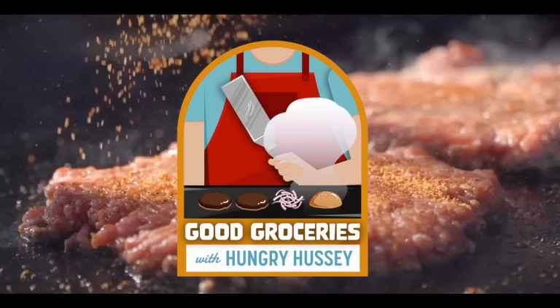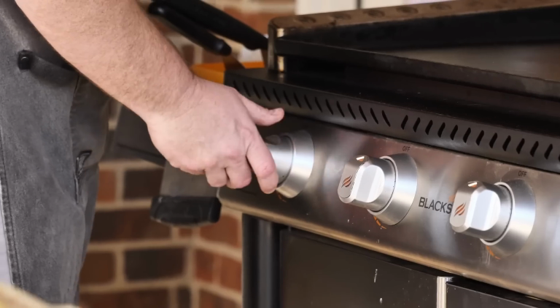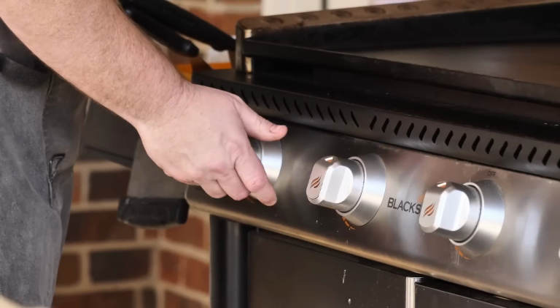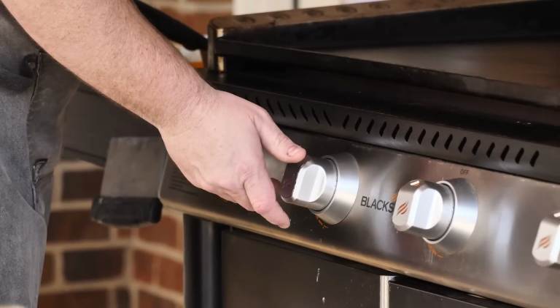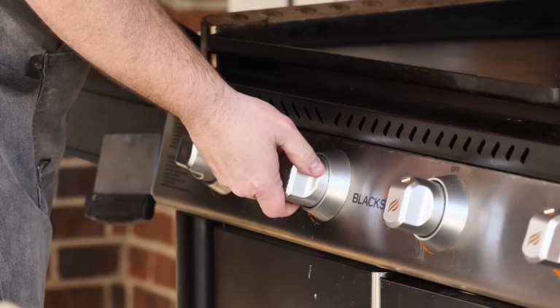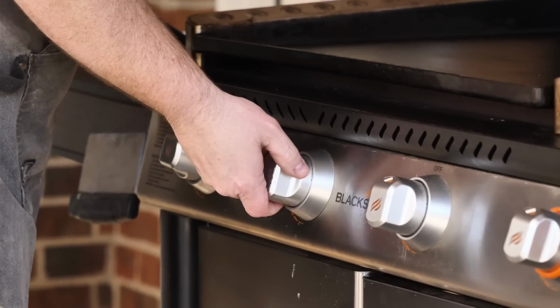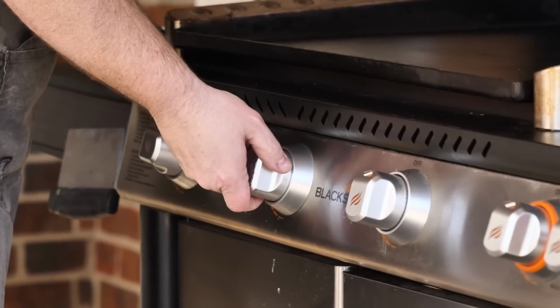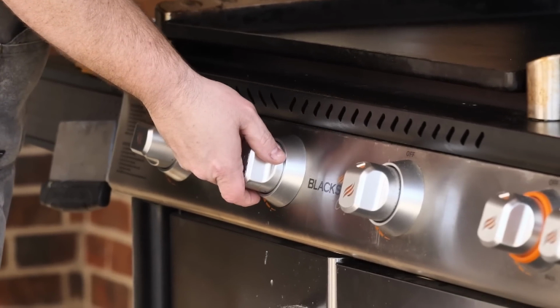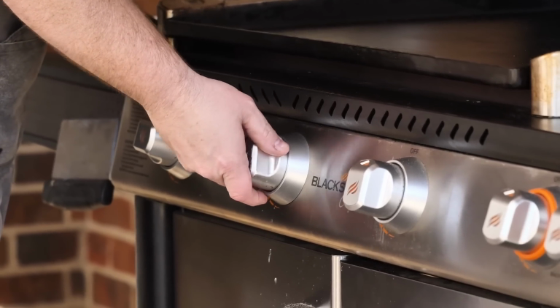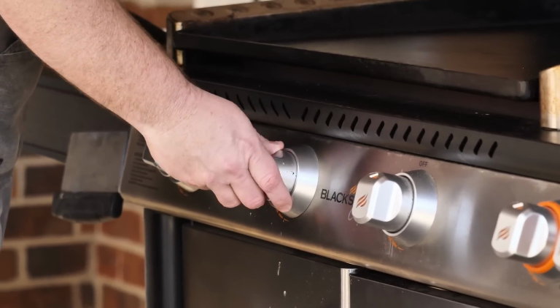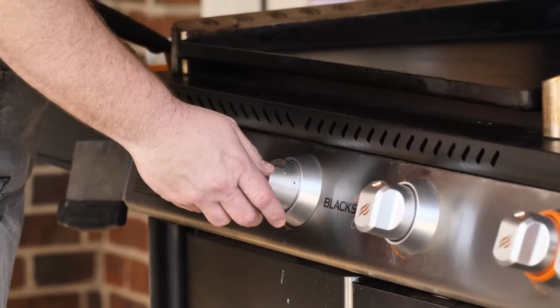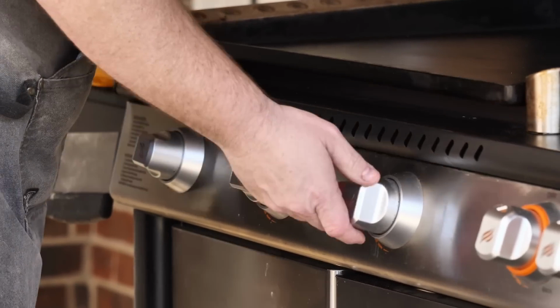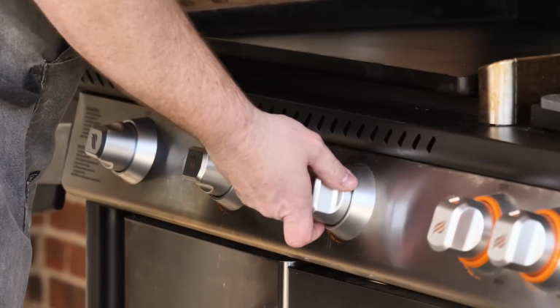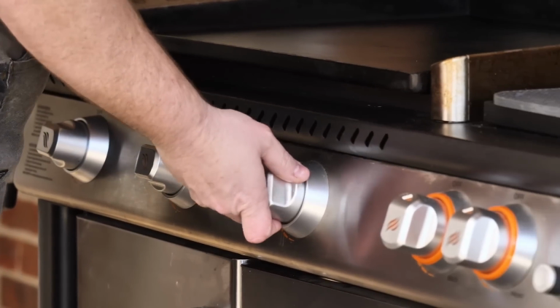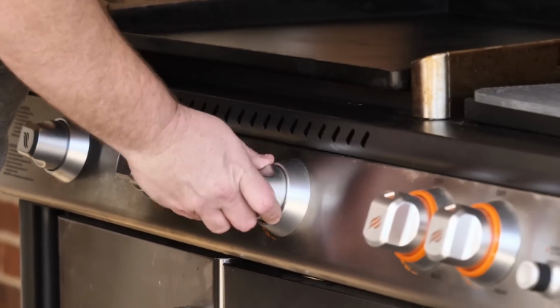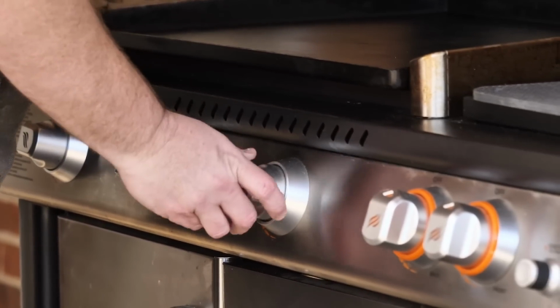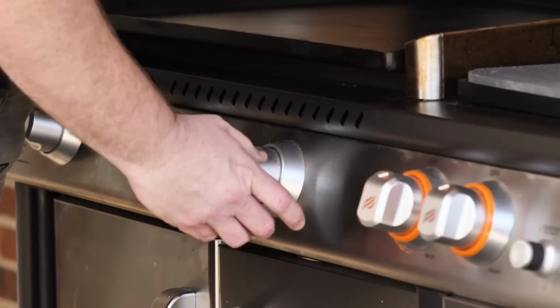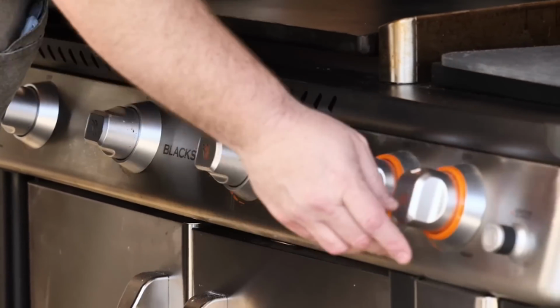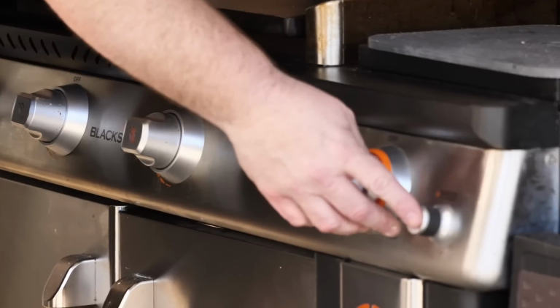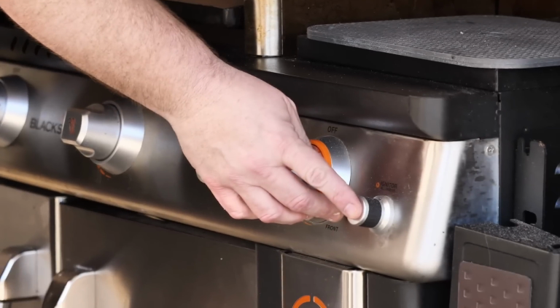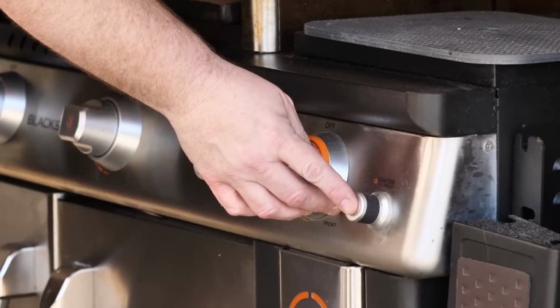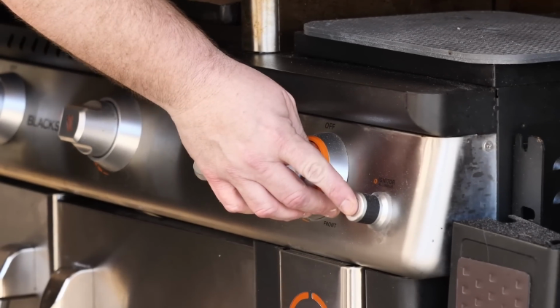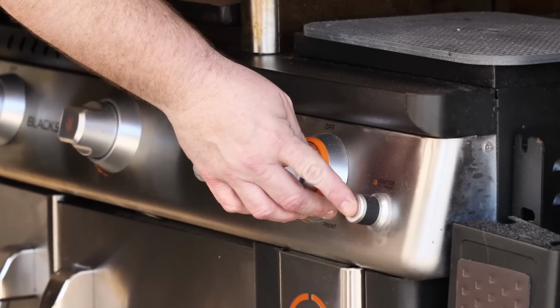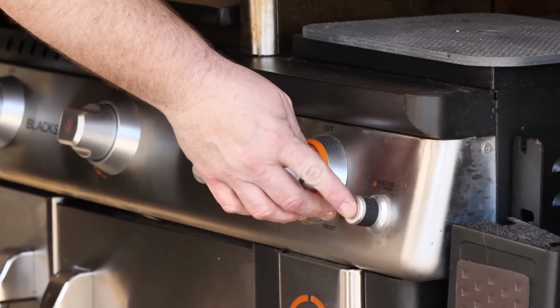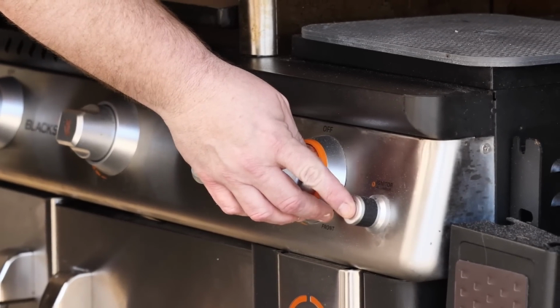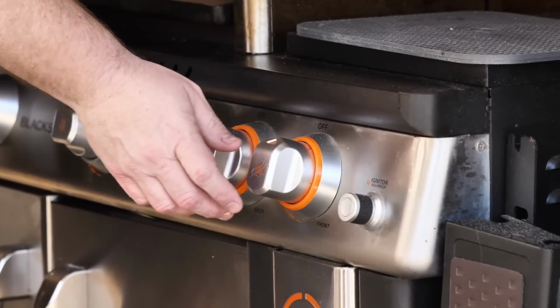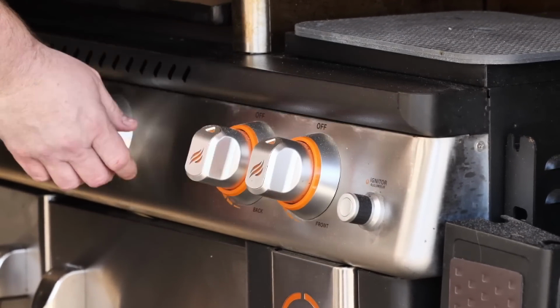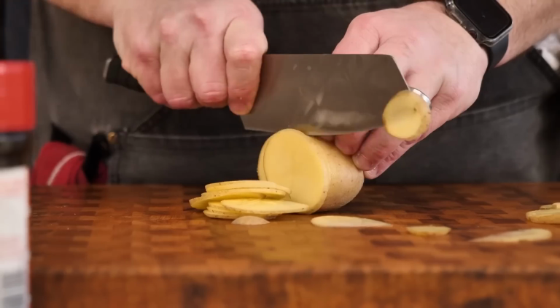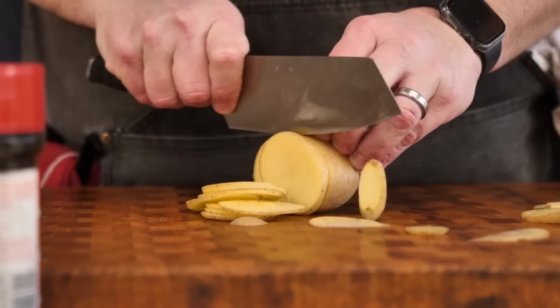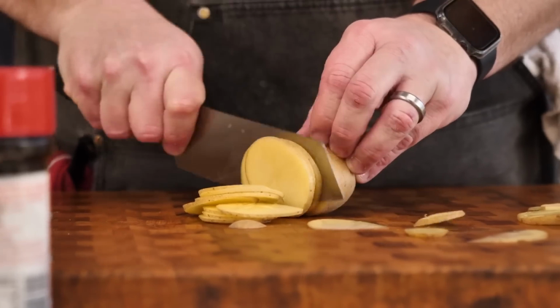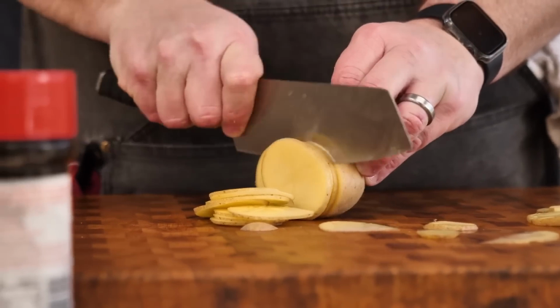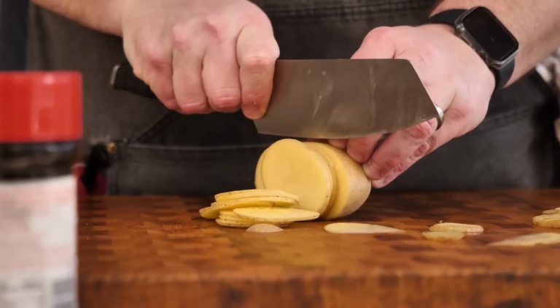Alright, first things first, let's get our Blackstone pre-warmed and going. We're just gonna set all the burners on low, get them ready for those pork chops and taters. Alright, let's get started with our potatoes.